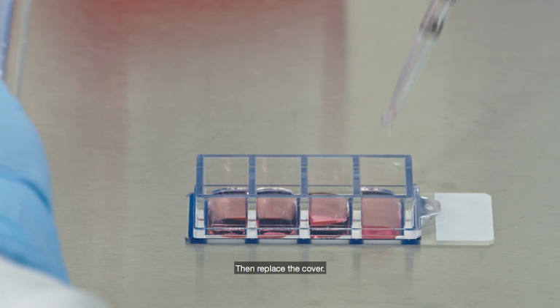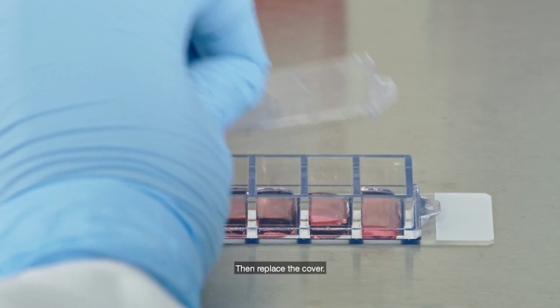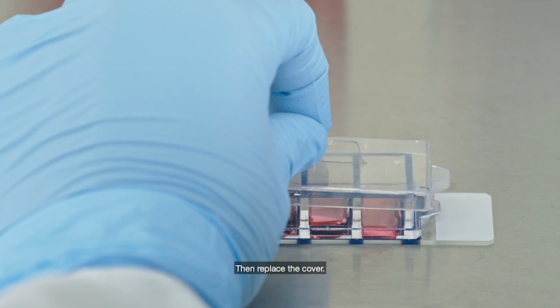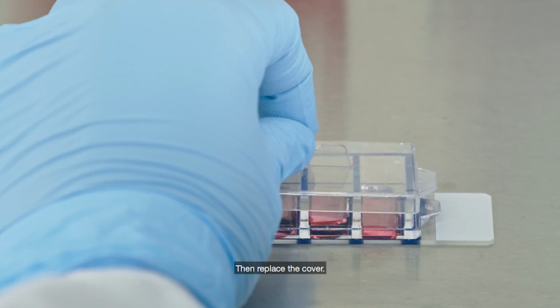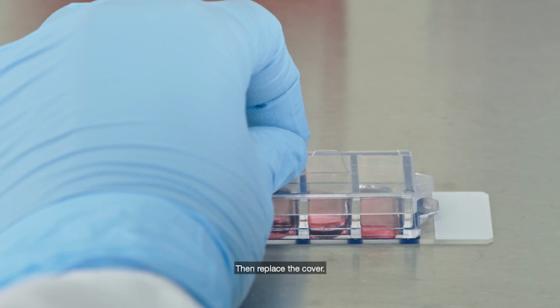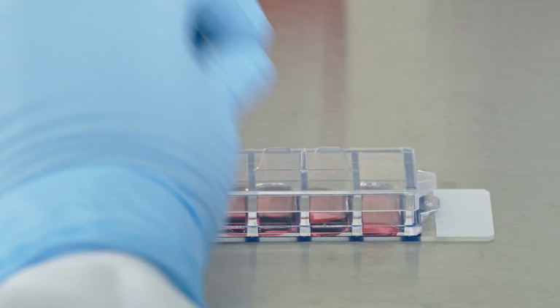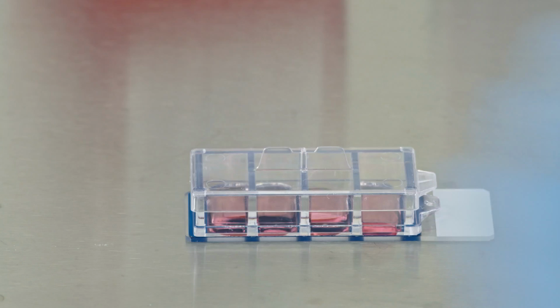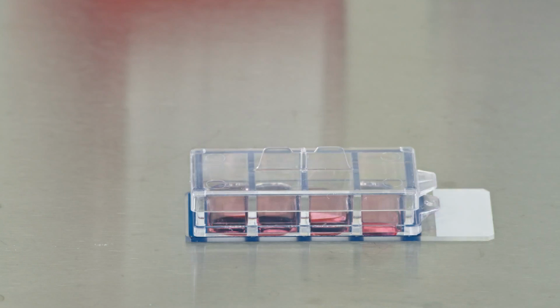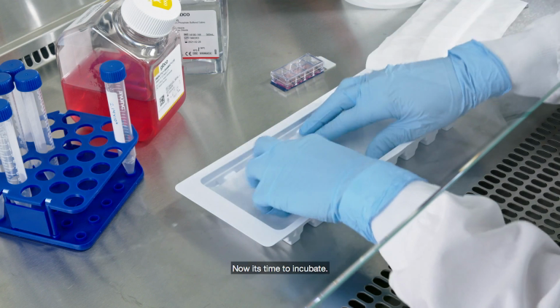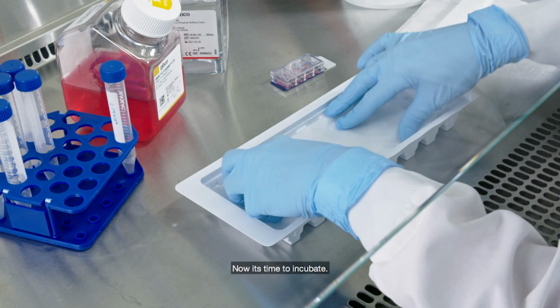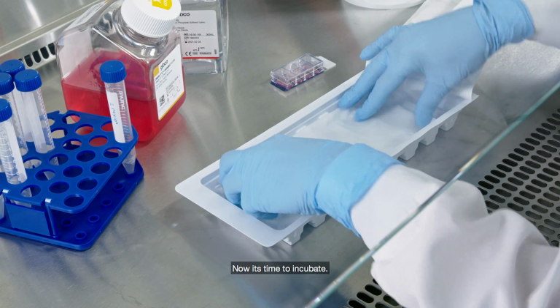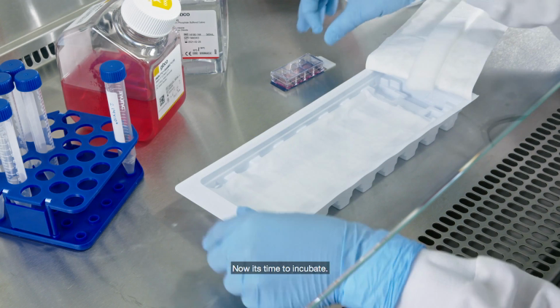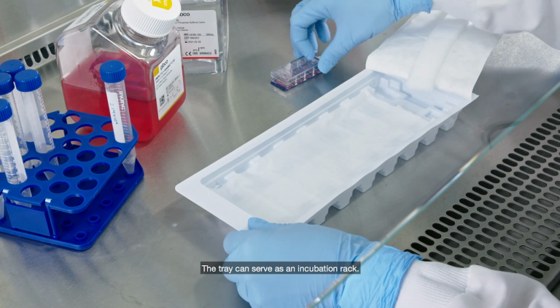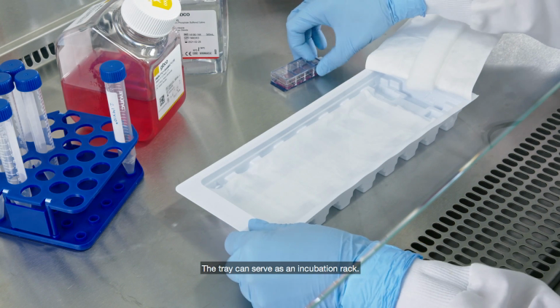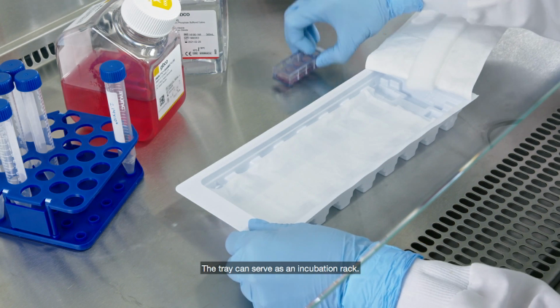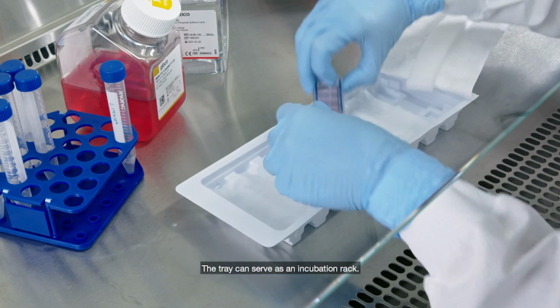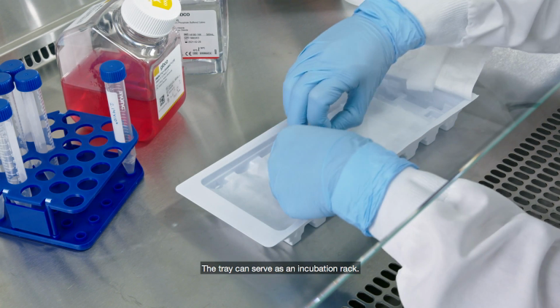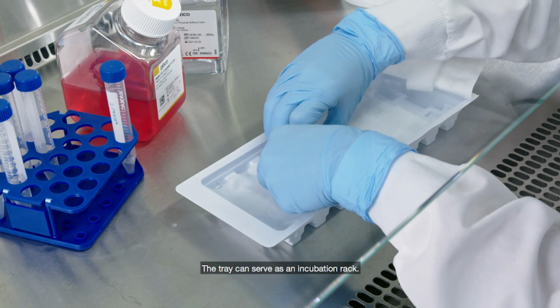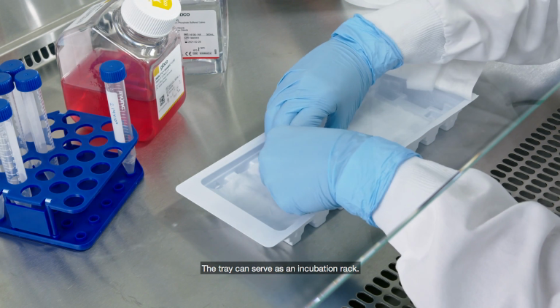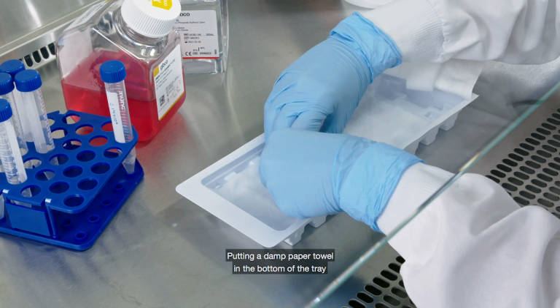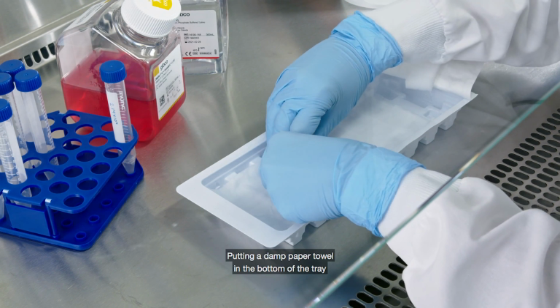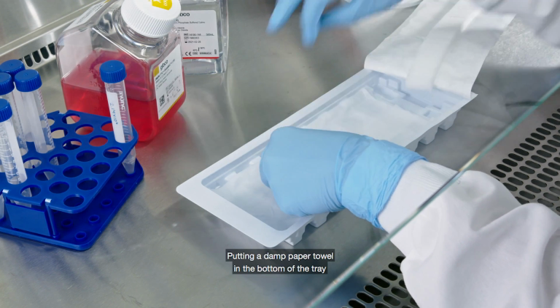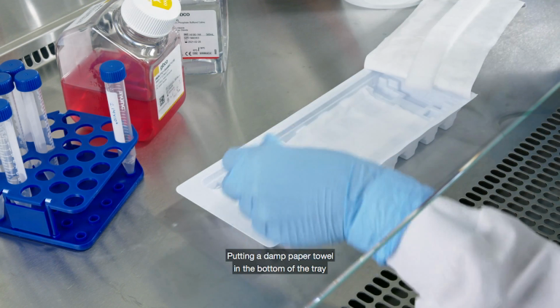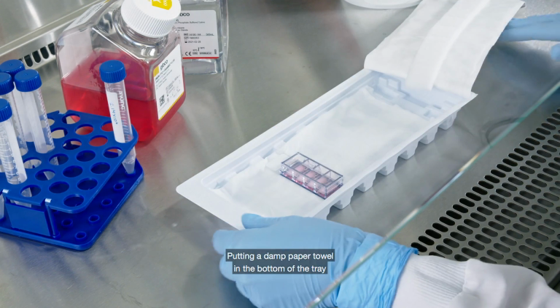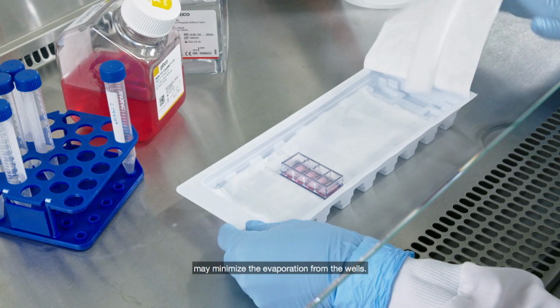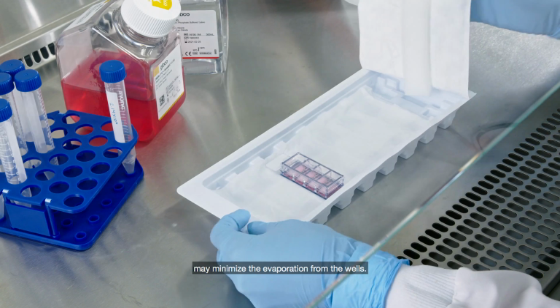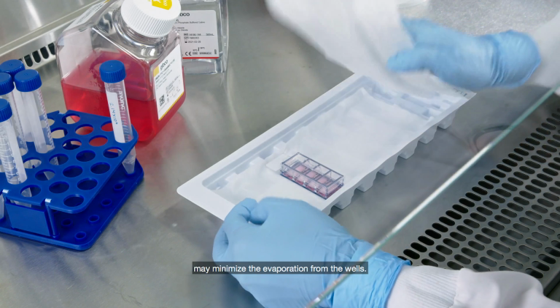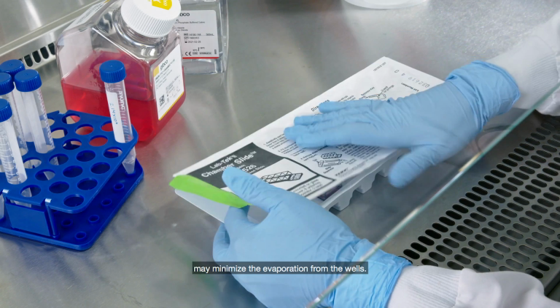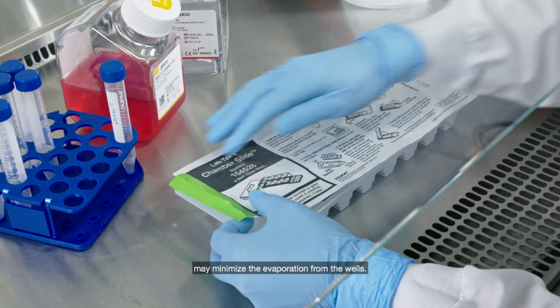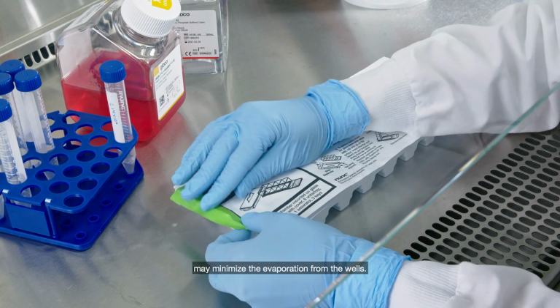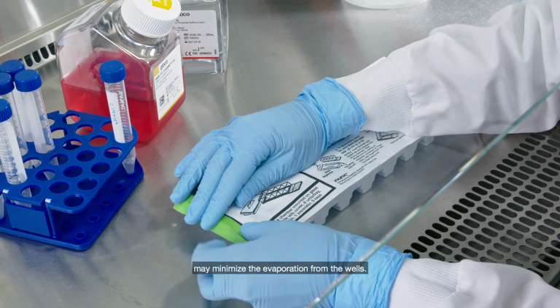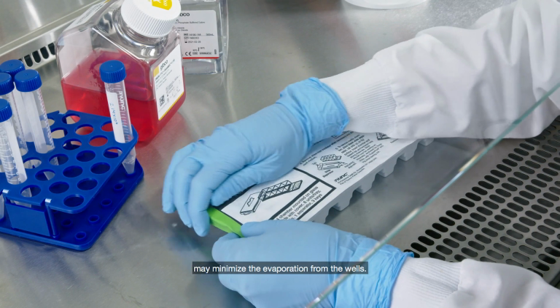Then replace the cover. Now it's time to incubate. The tray can serve as an incubation rack. Putting a damp paper towel in the bottom of the tray may minimize the evaporation from the wells.